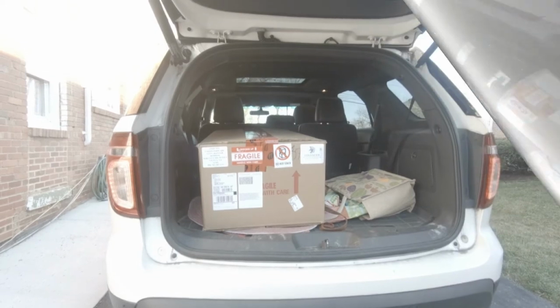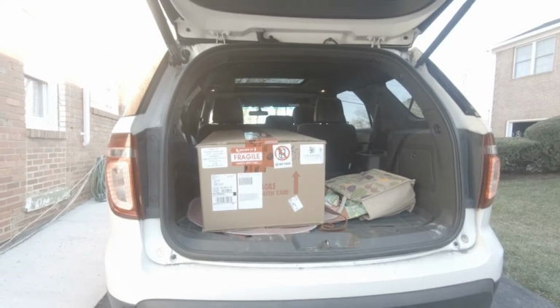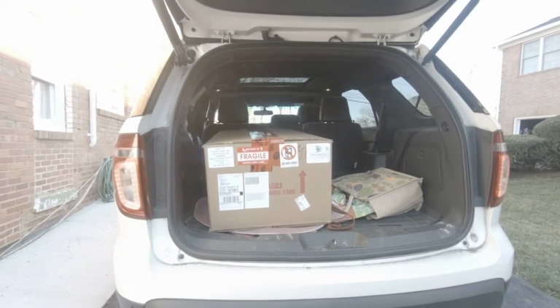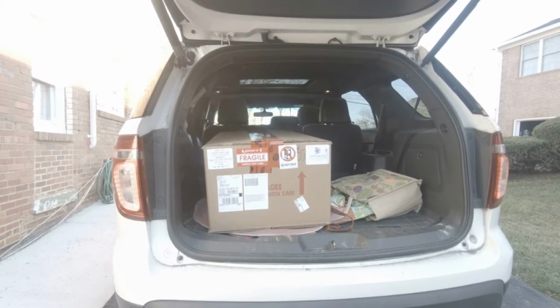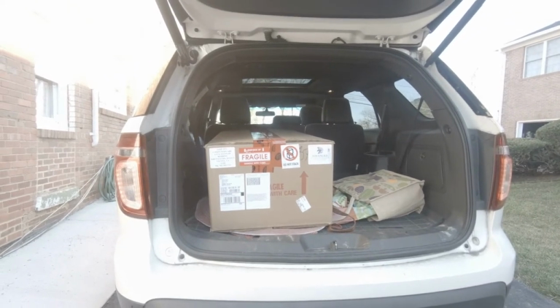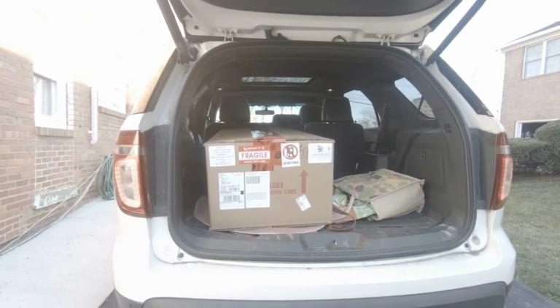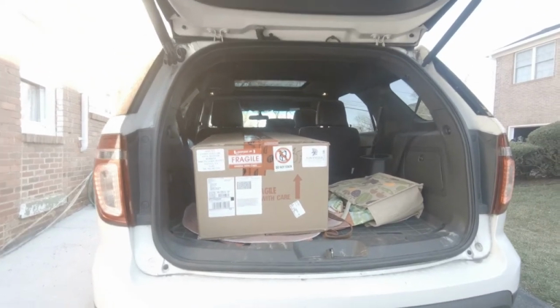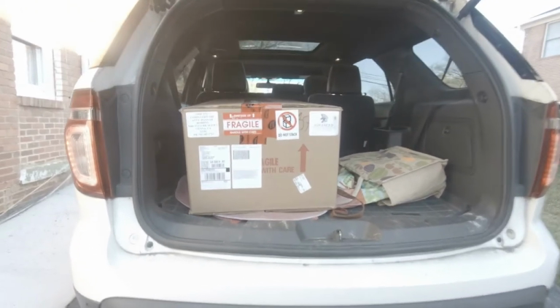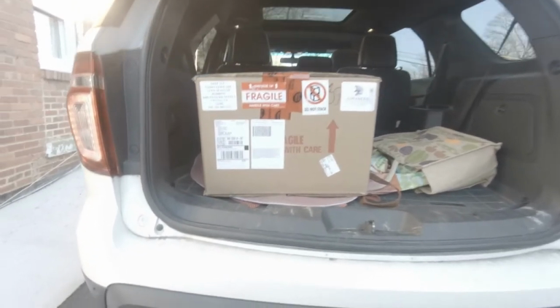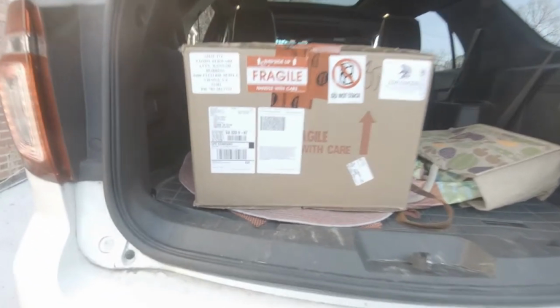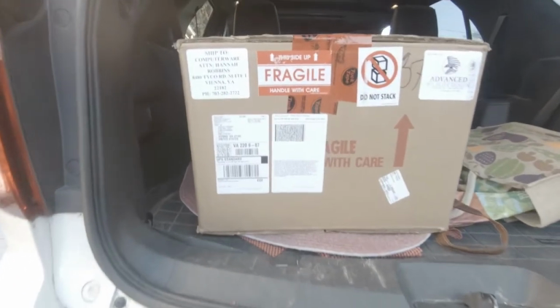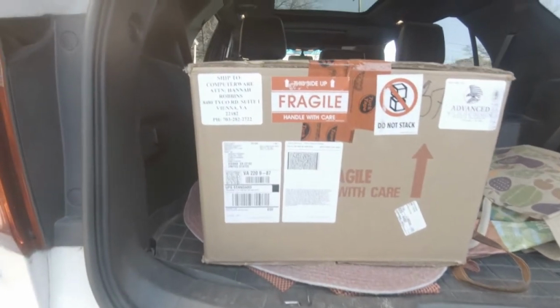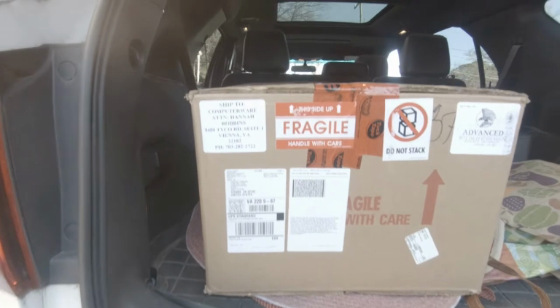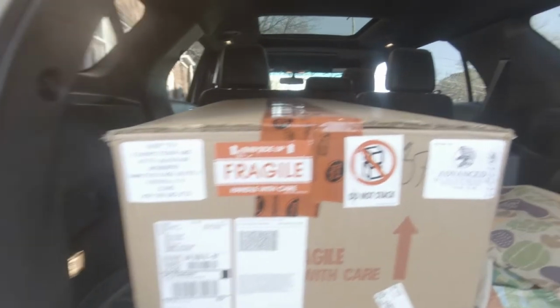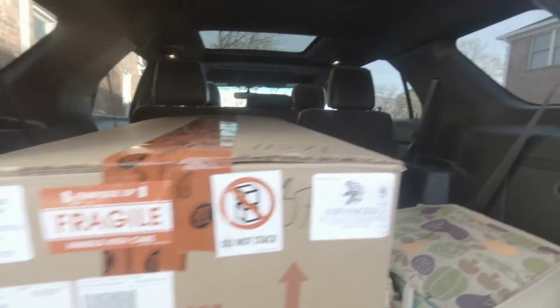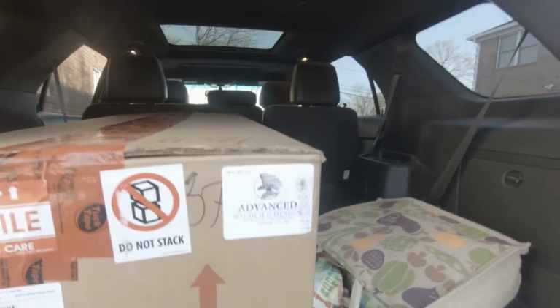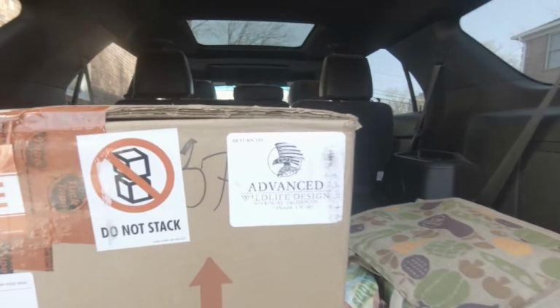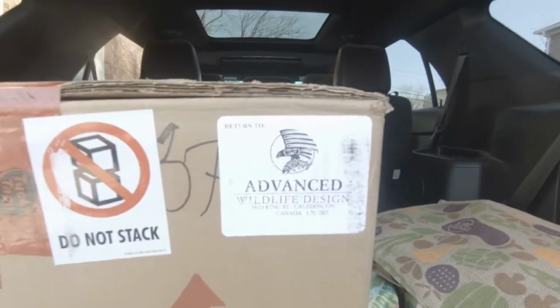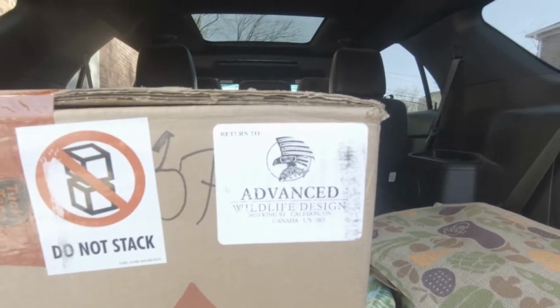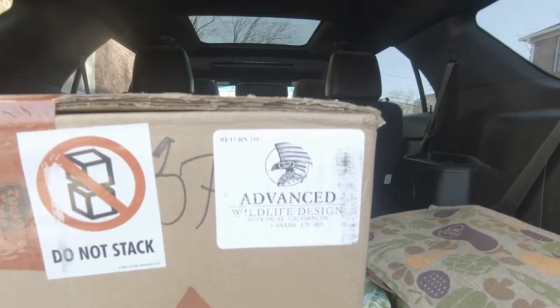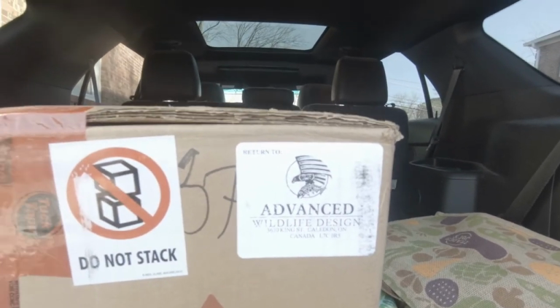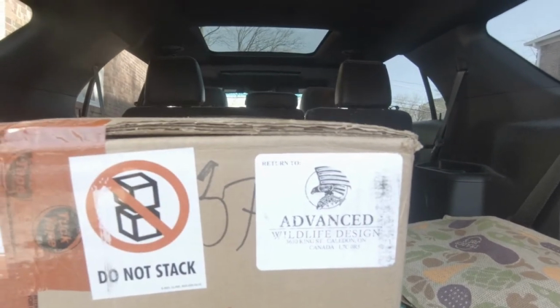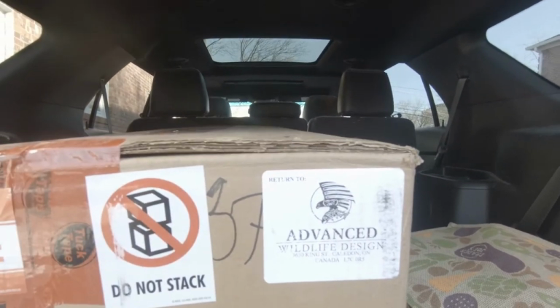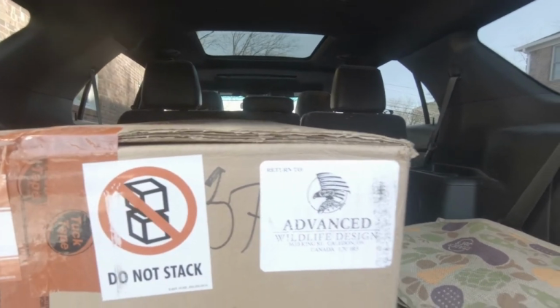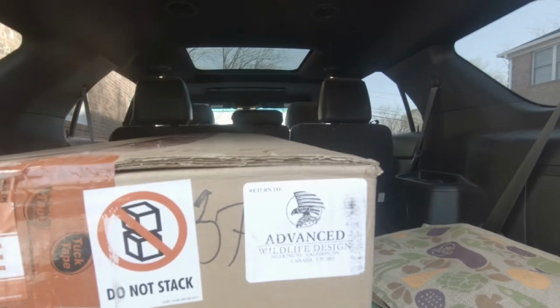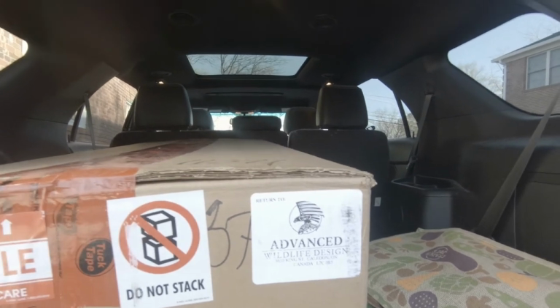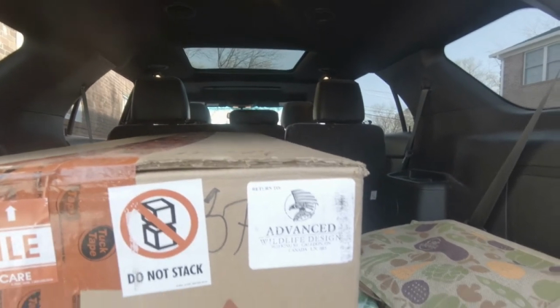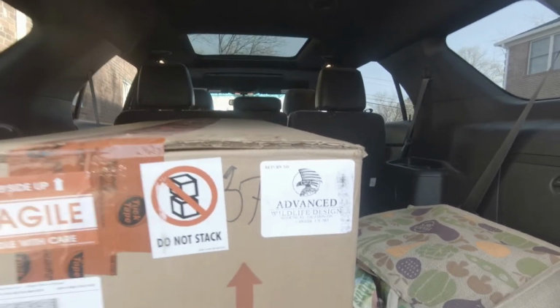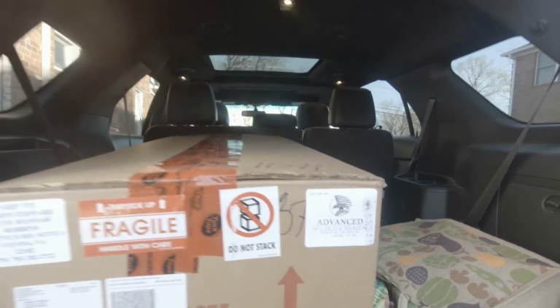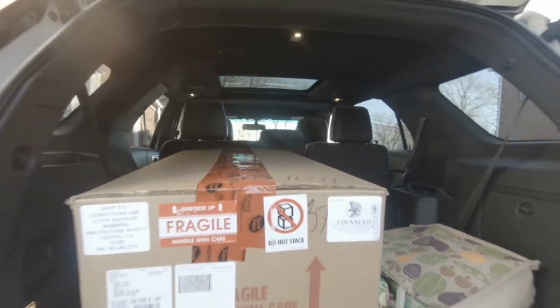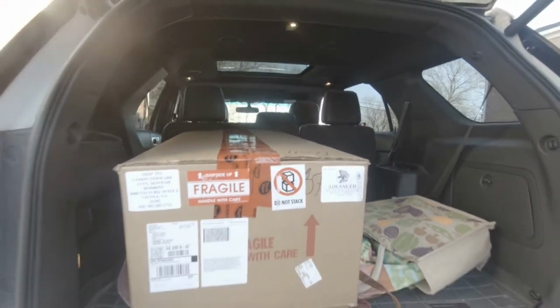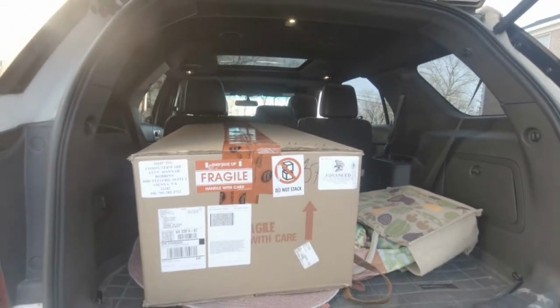You can see it's a monster box. We had to wait a long time because Advanced Taxidermy were the only people who had a mold for a 41-inch payara. This is an unbelievable fish — I'm sure they've done unbelievable work. I can't wait to get it open.